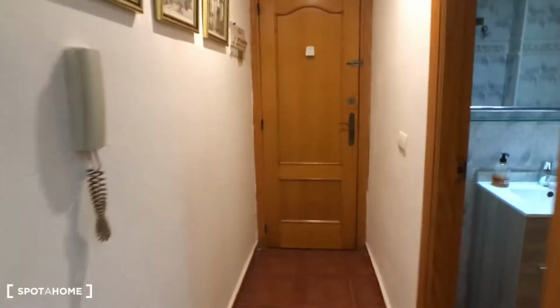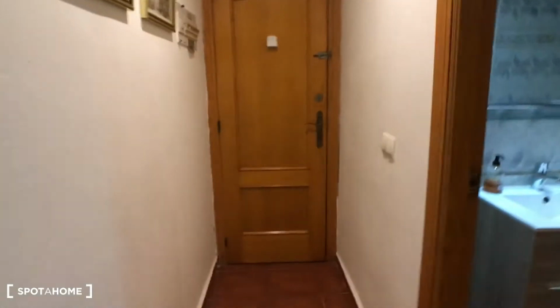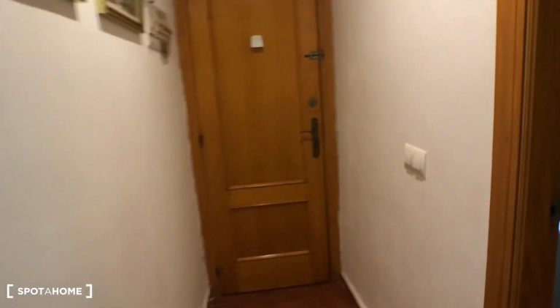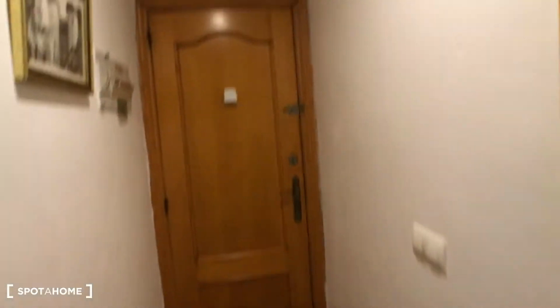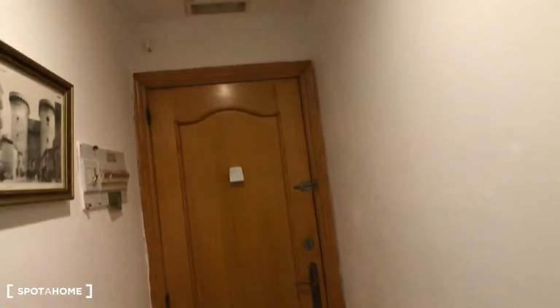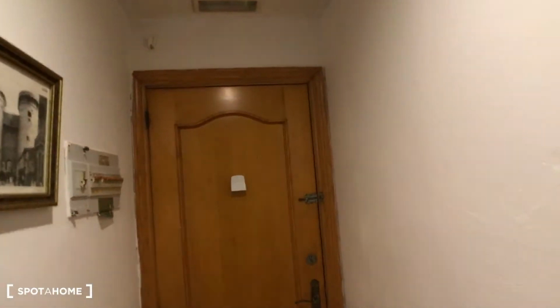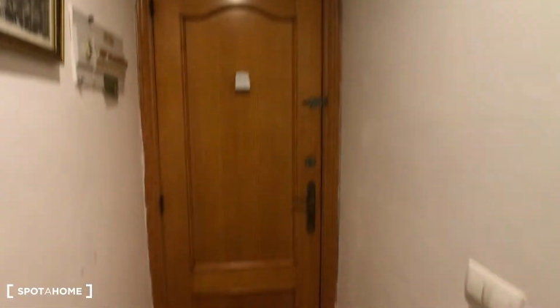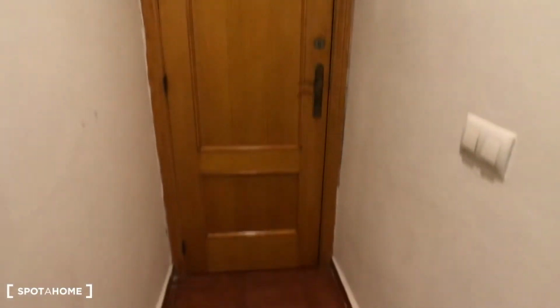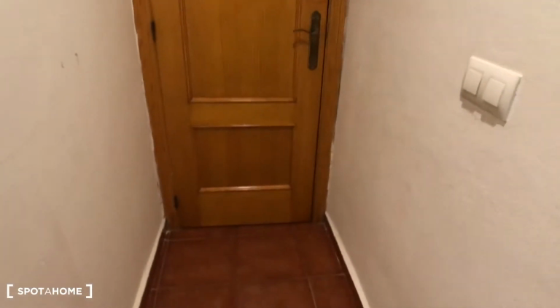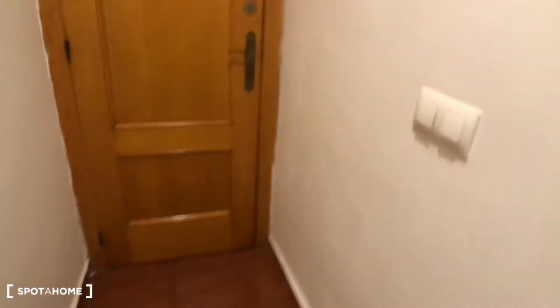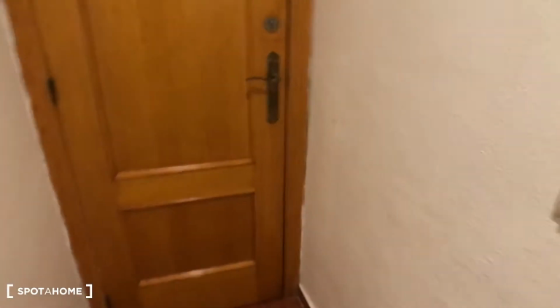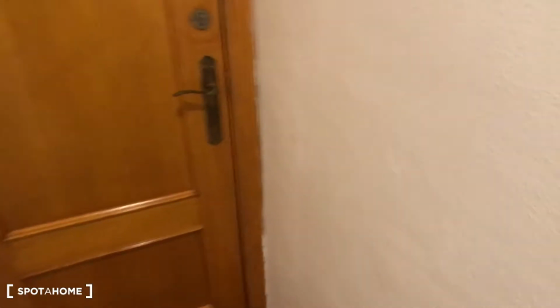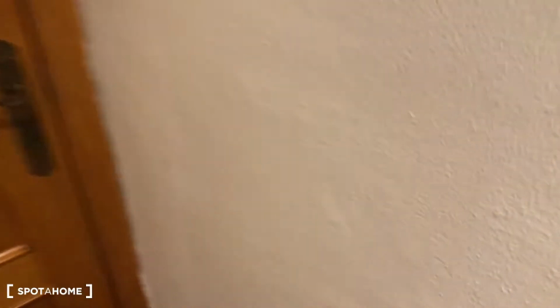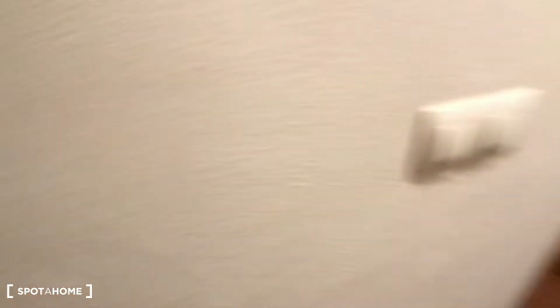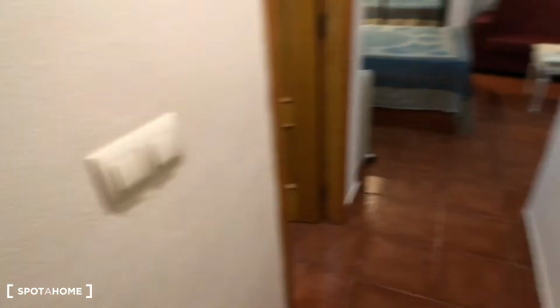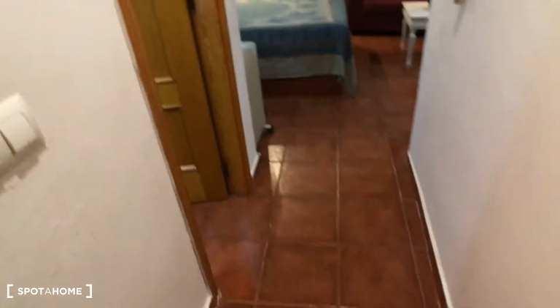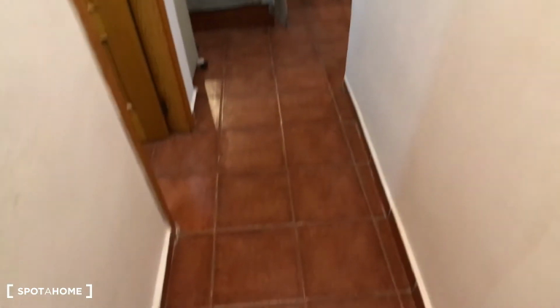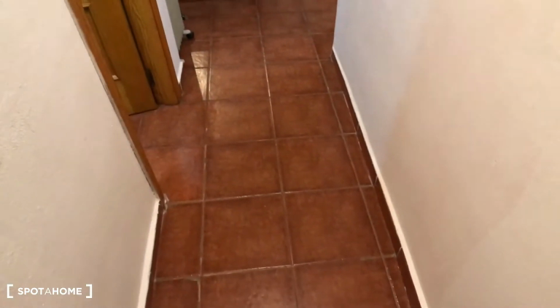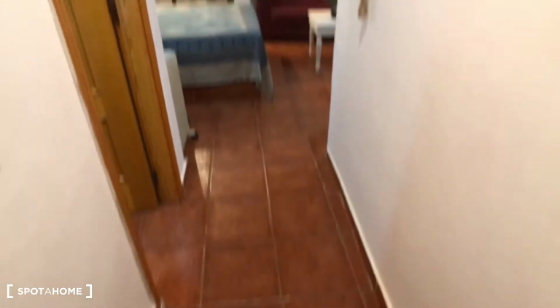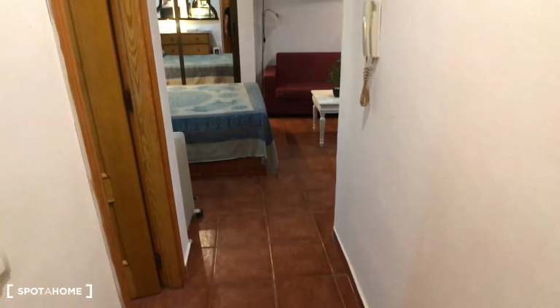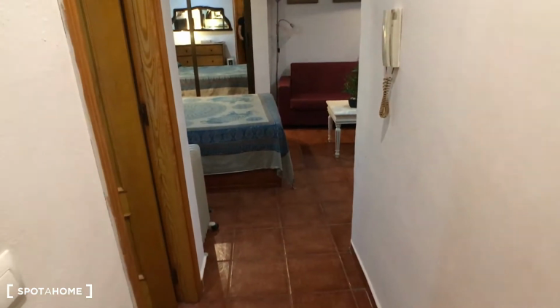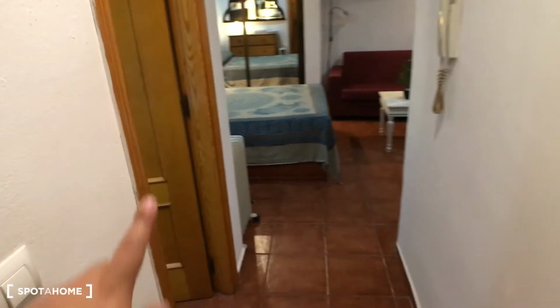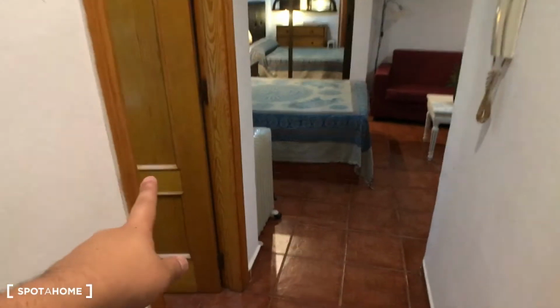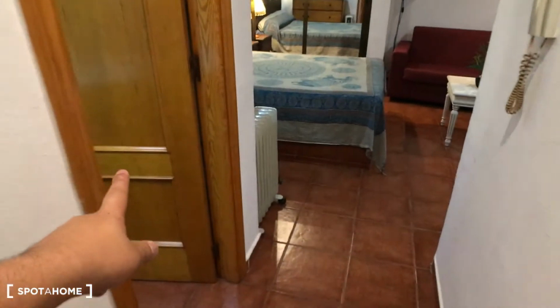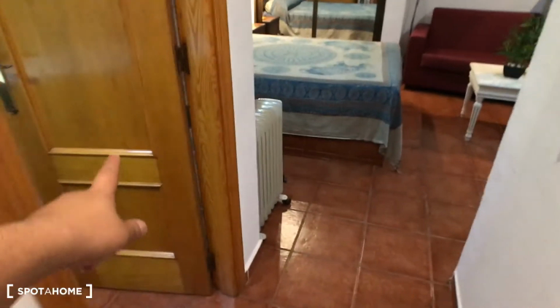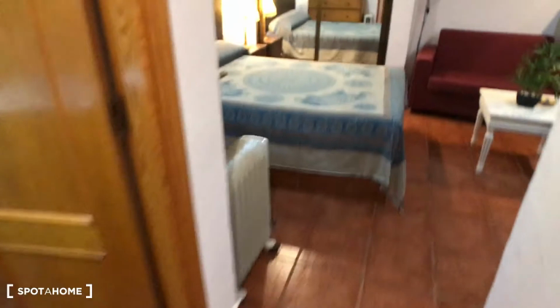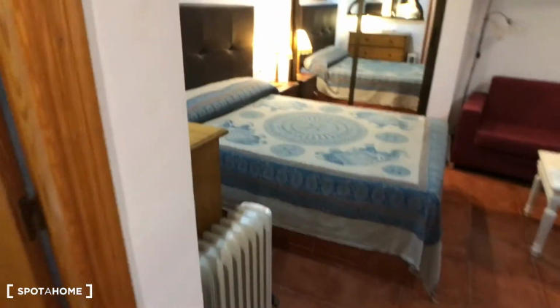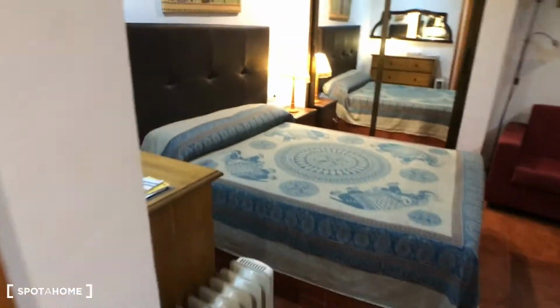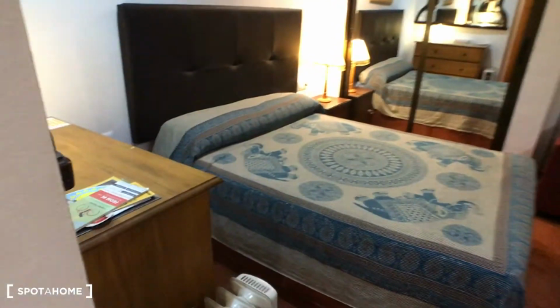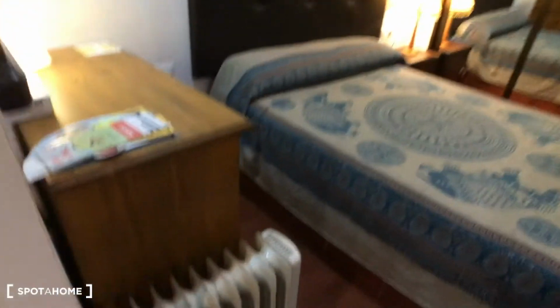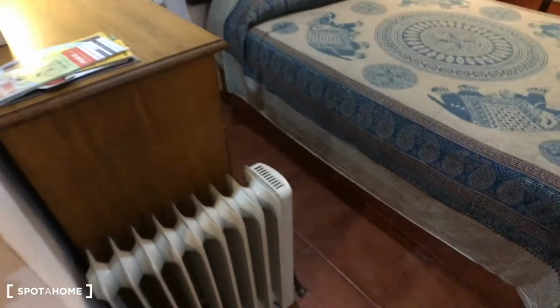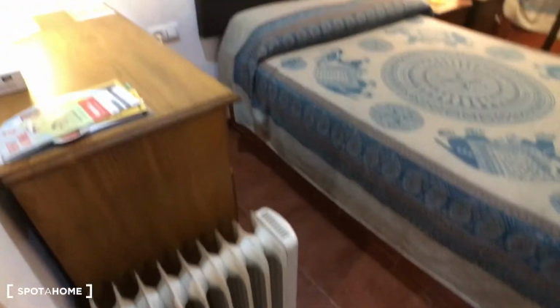So this is the entrance of this studio. It has a small corridor like this, and then here on the left is the bathroom, and here is the living area.